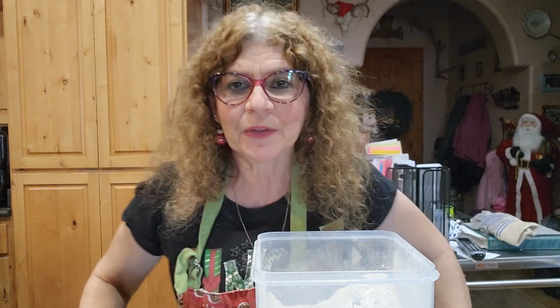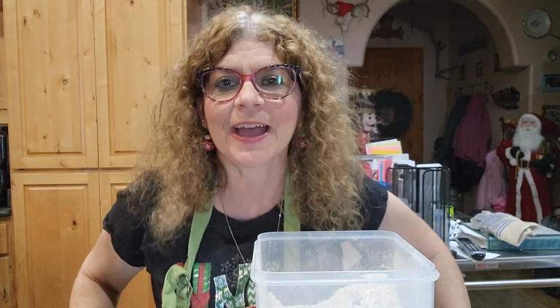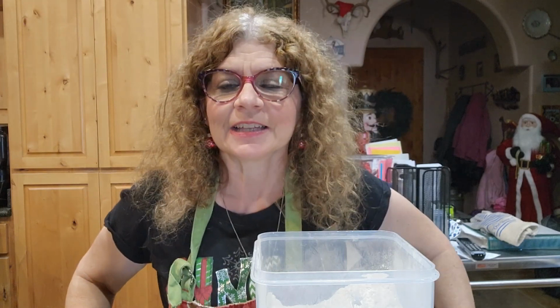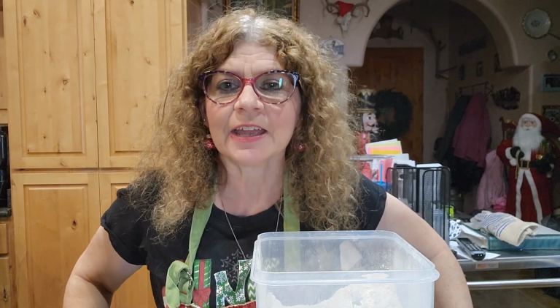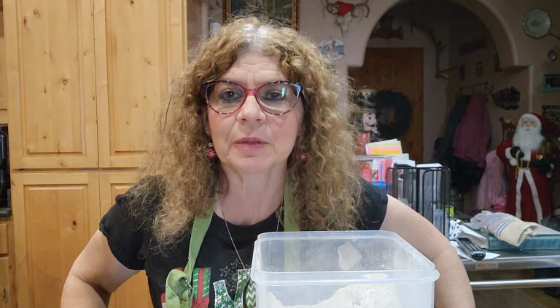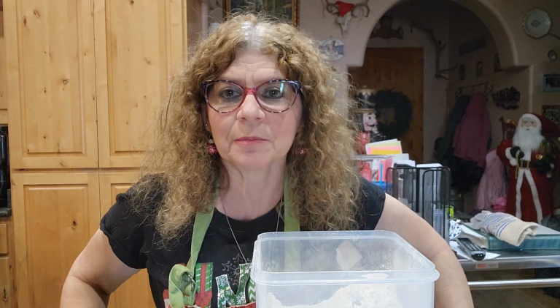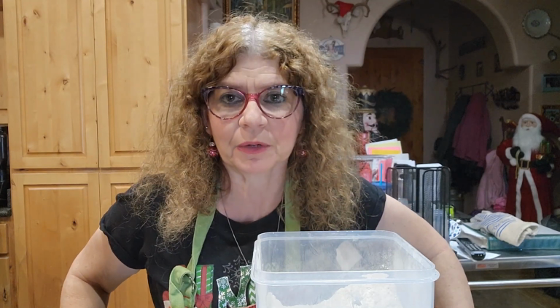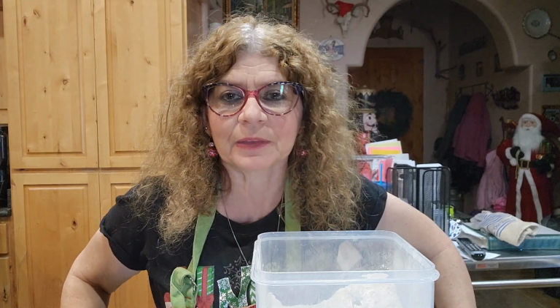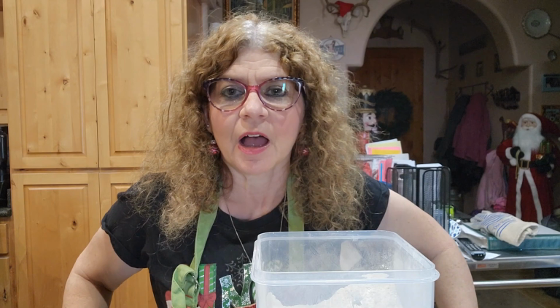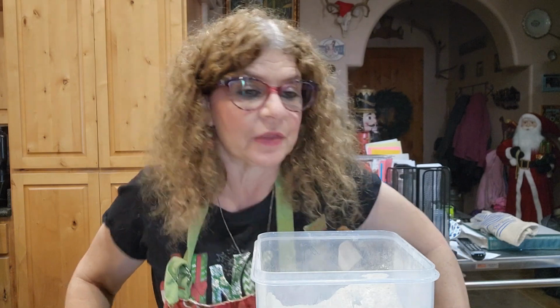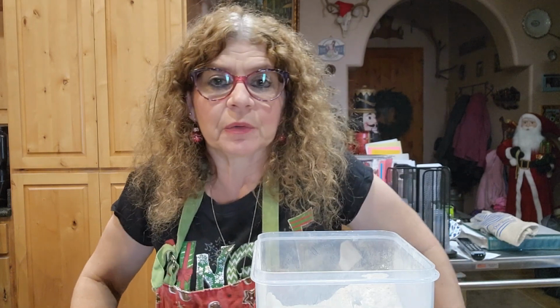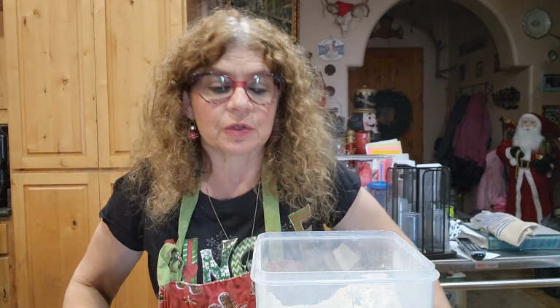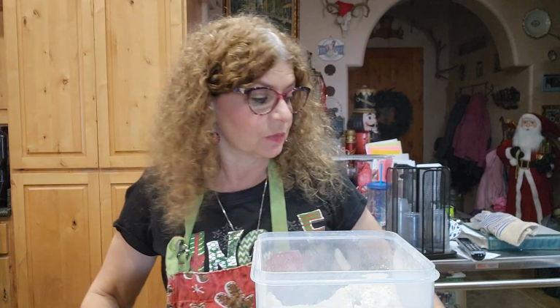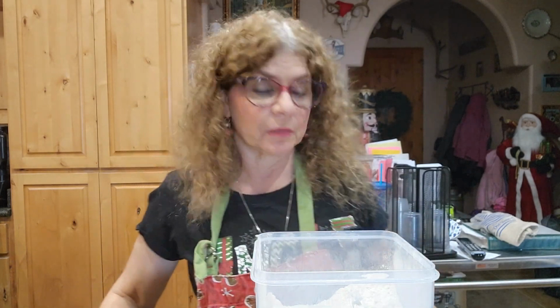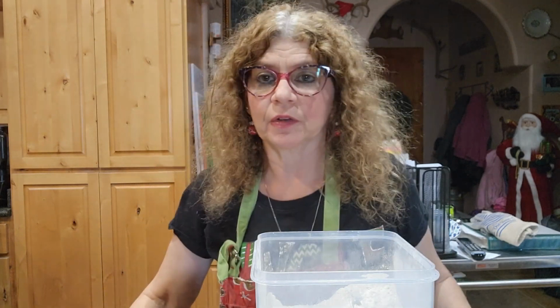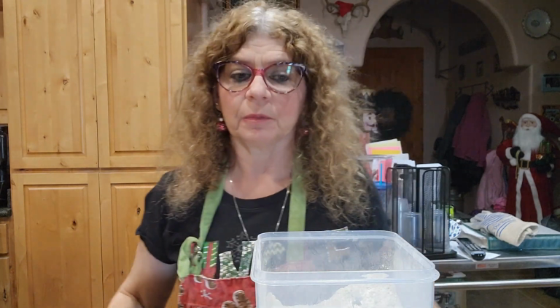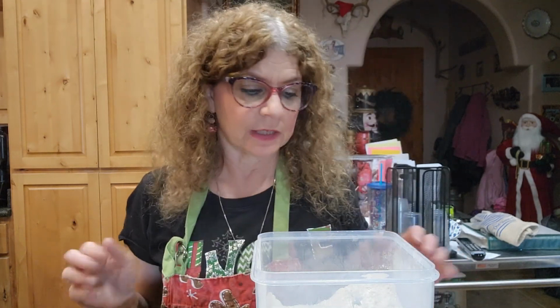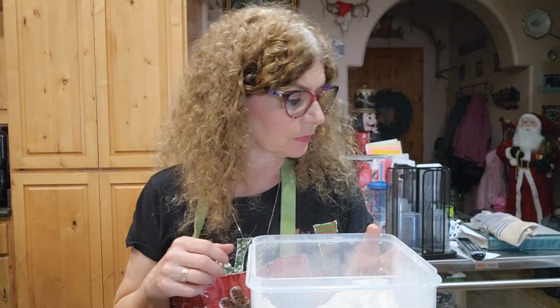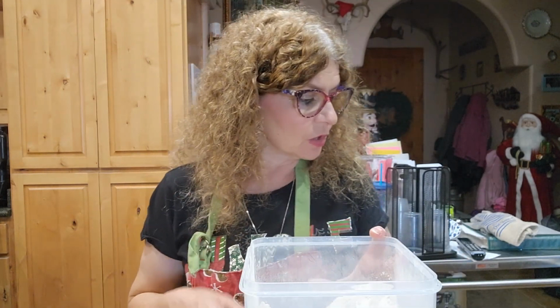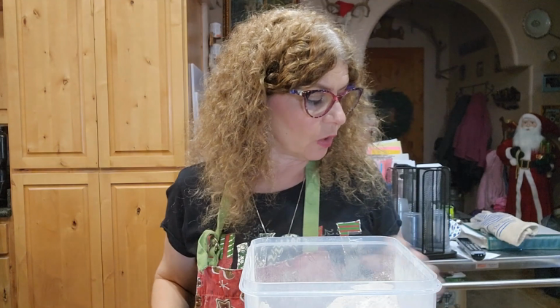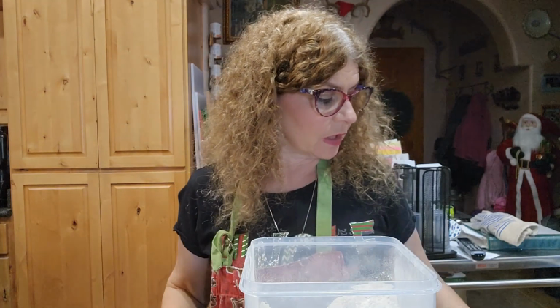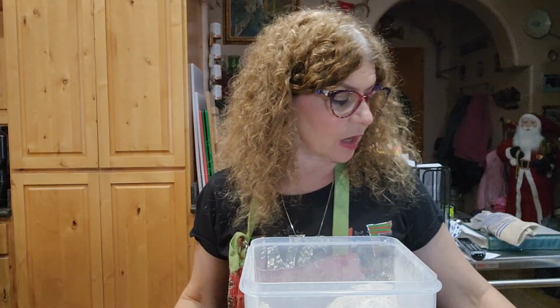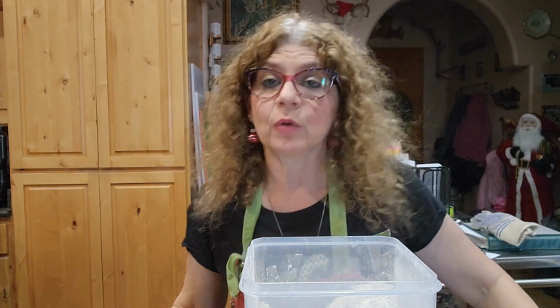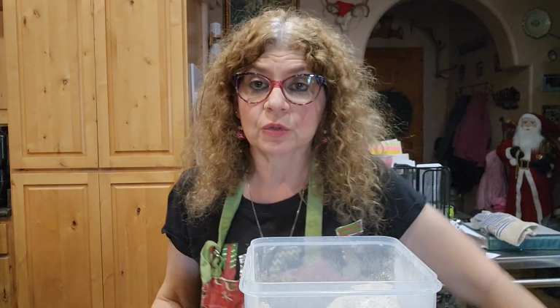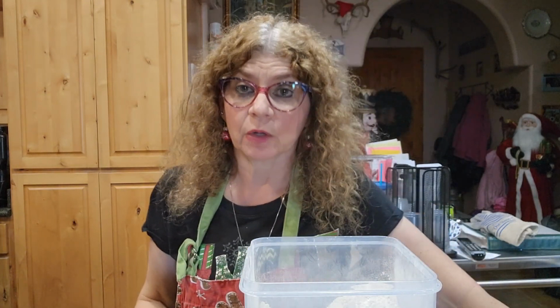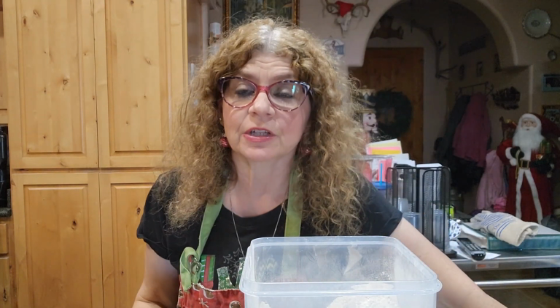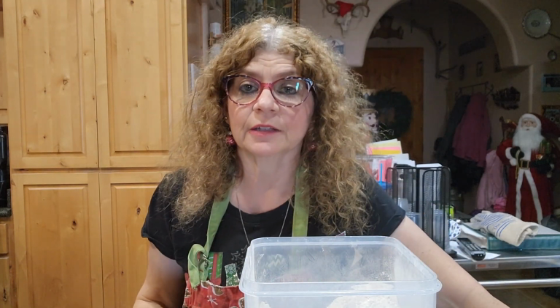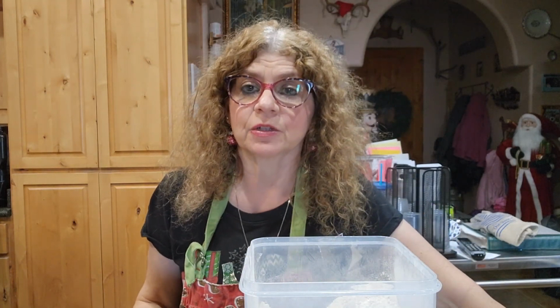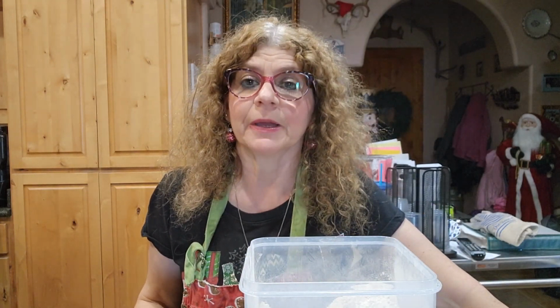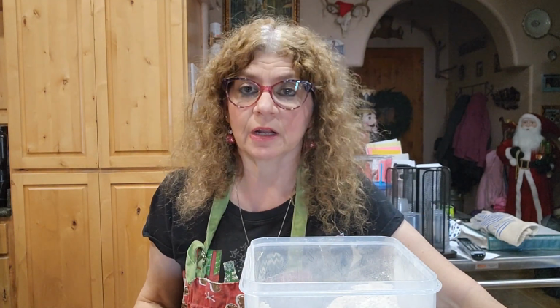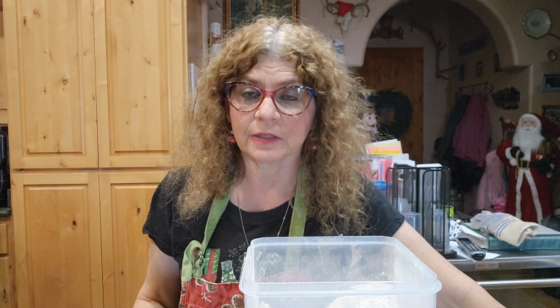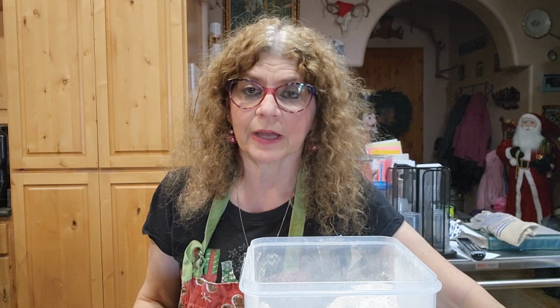Welcome back. Today I'm going to be making mandel bread. The first thing we're going to do is start measuring everything out and putting it together. I'm going to do a single batch today — a lot of times I do a double batch, but today I'm doing a single batch.